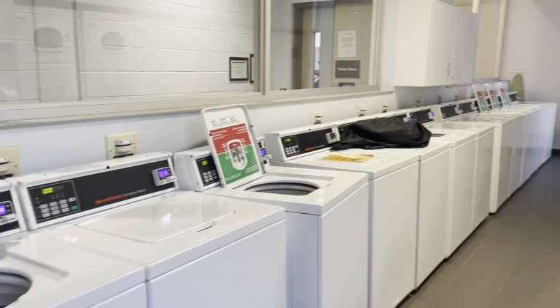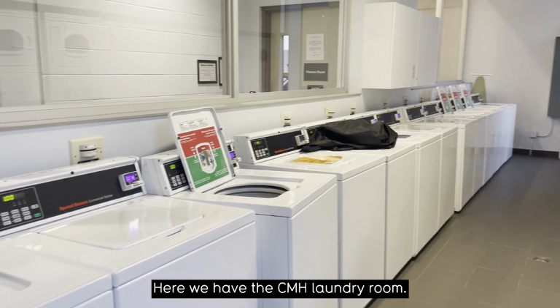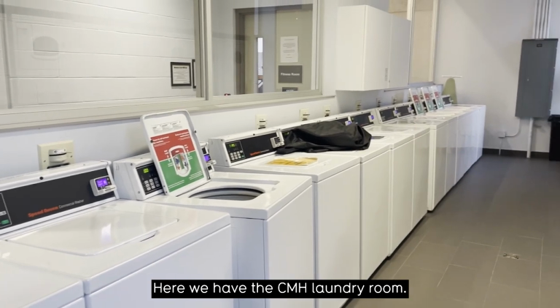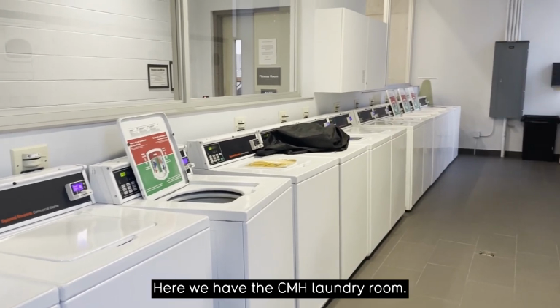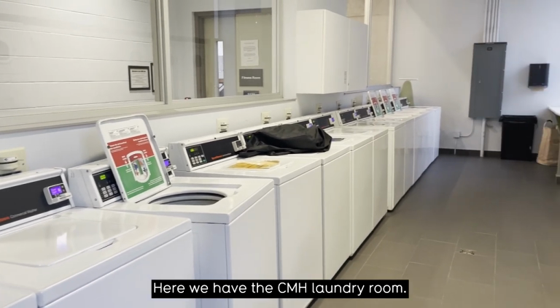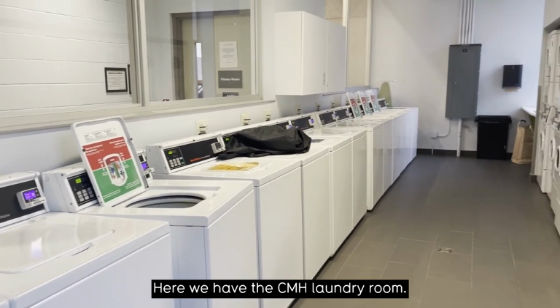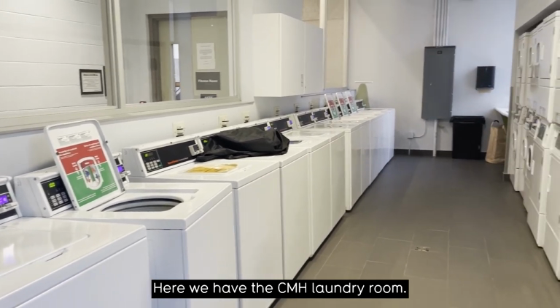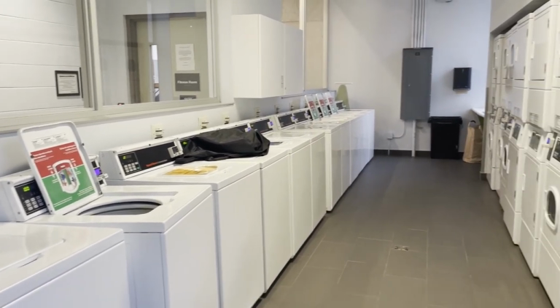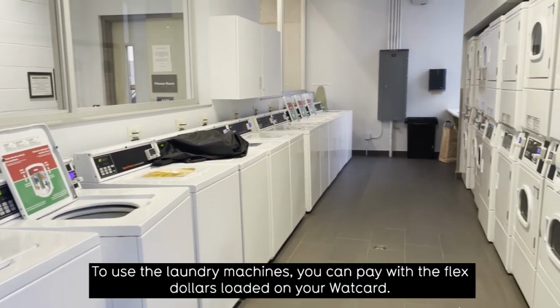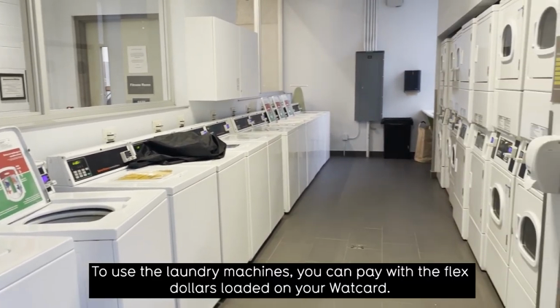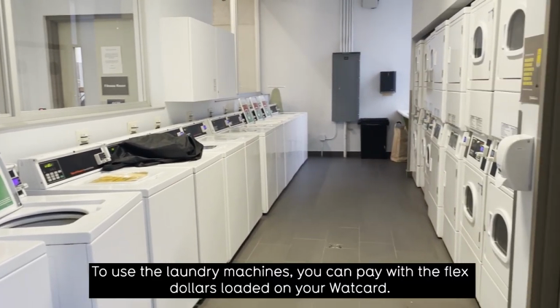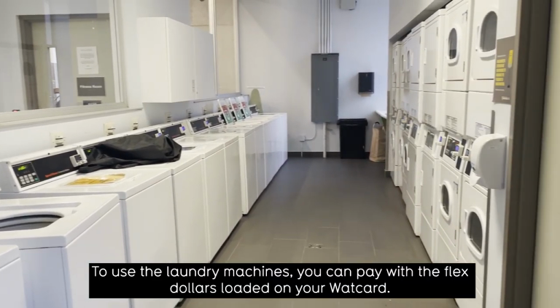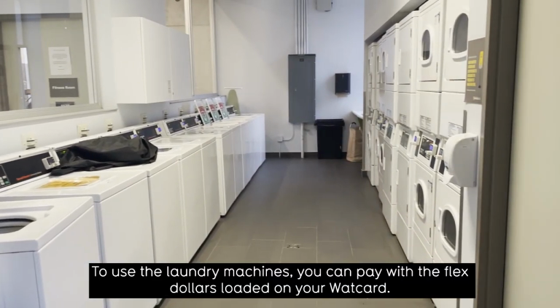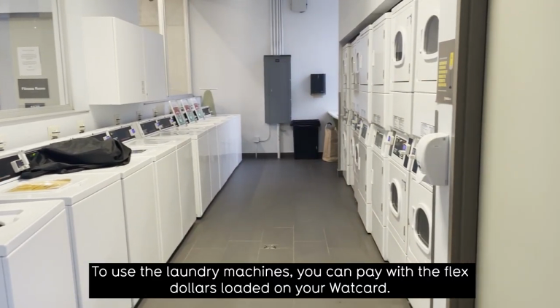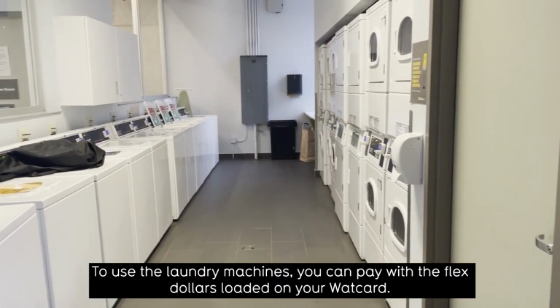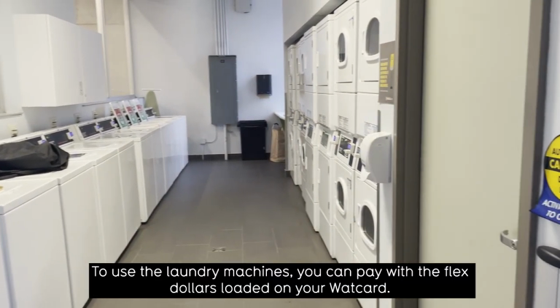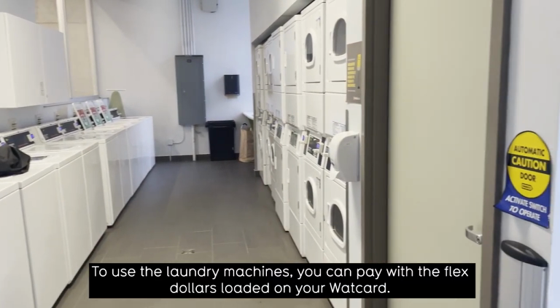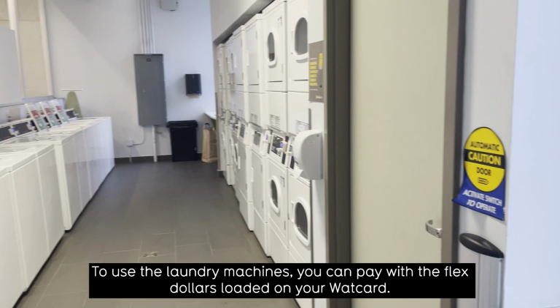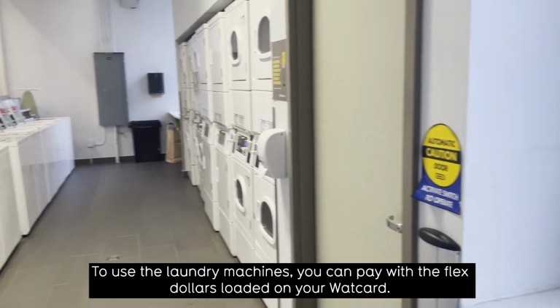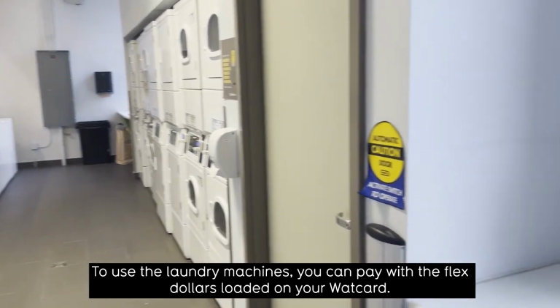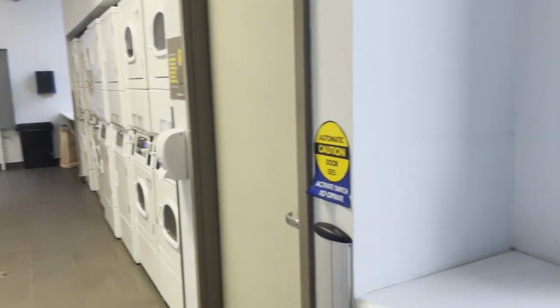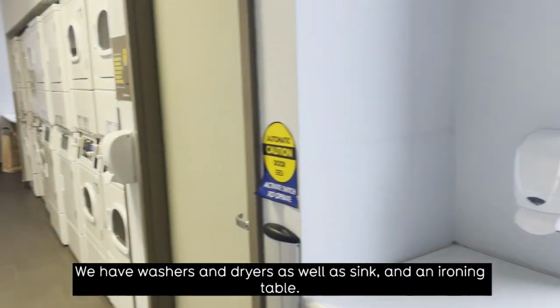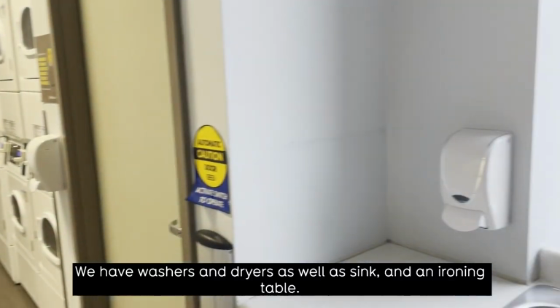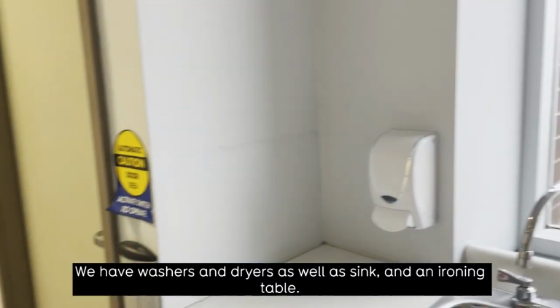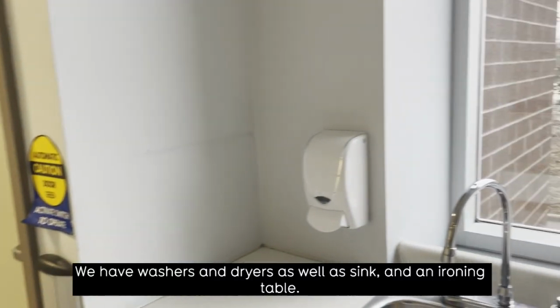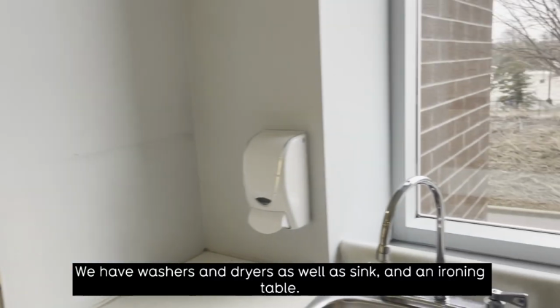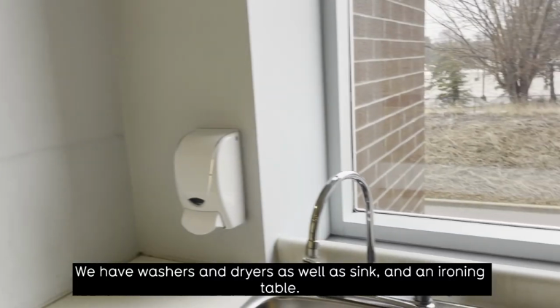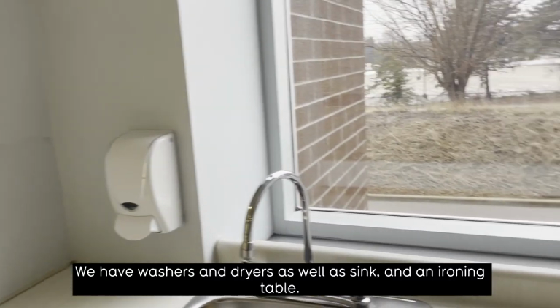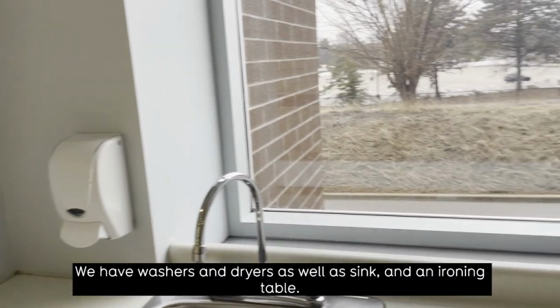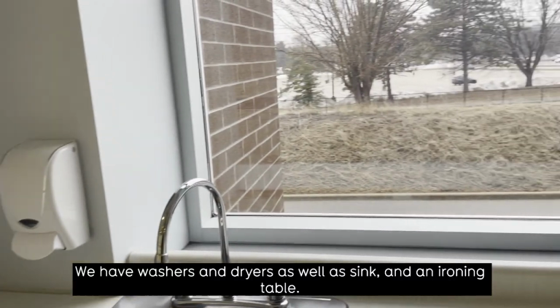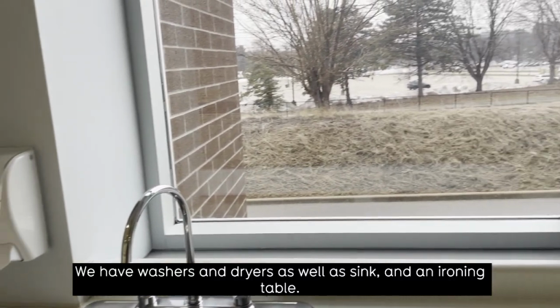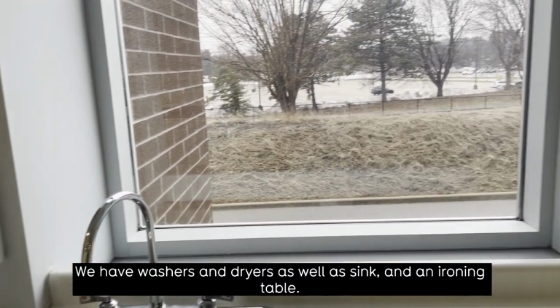Here we have the CMH laundry room. To use the laundry machines you can pay with the flex dollars loaded on your WatCard. We have washers and dryers, as well as a sink and an ironing table.